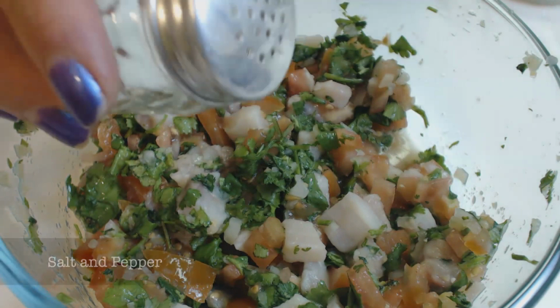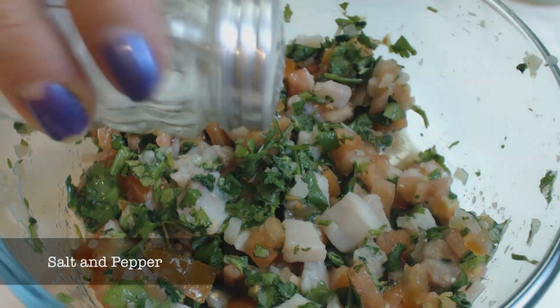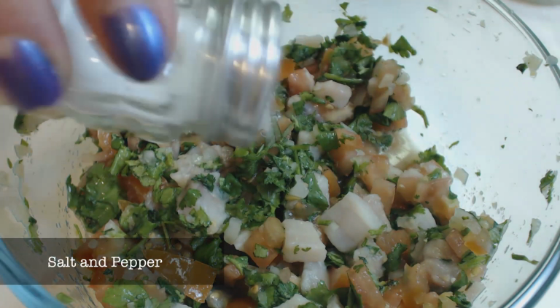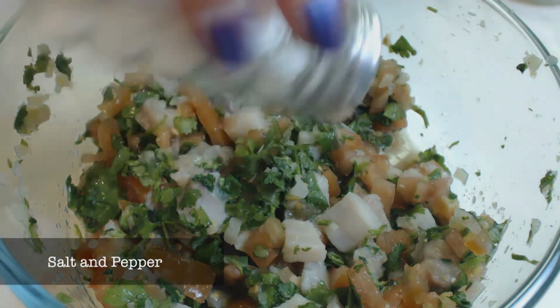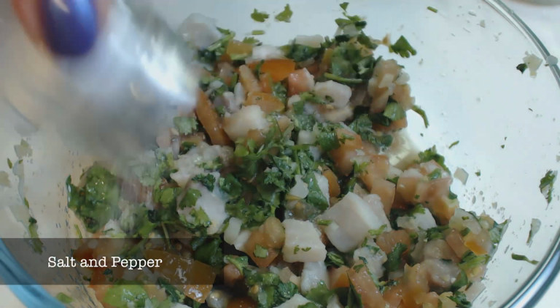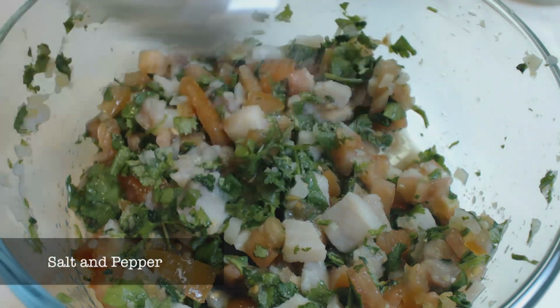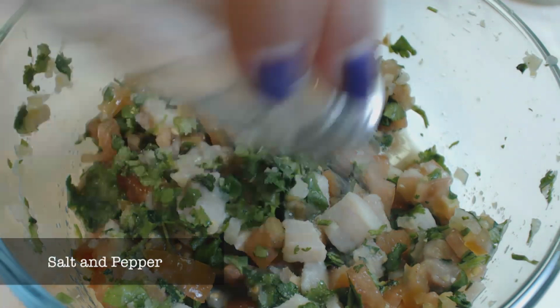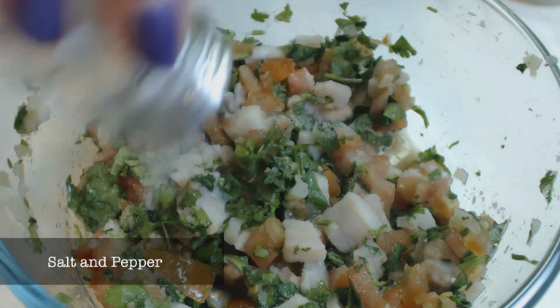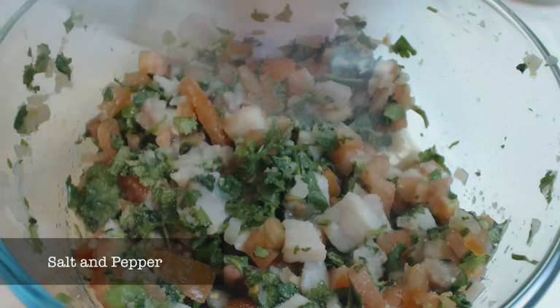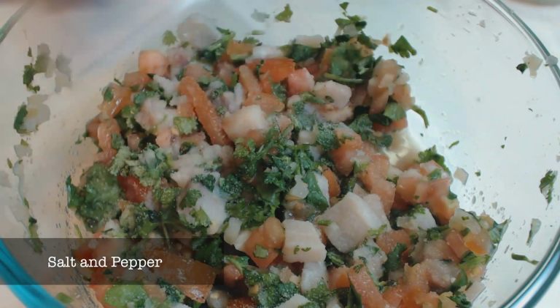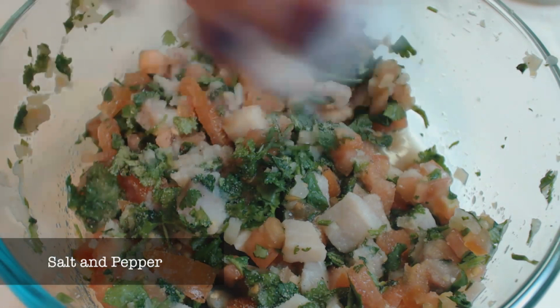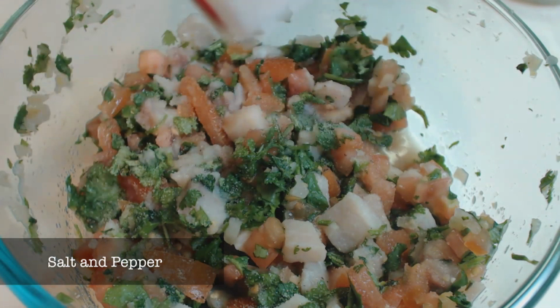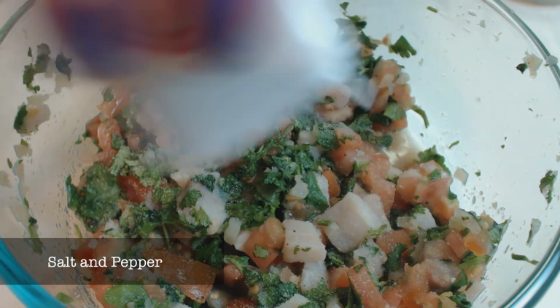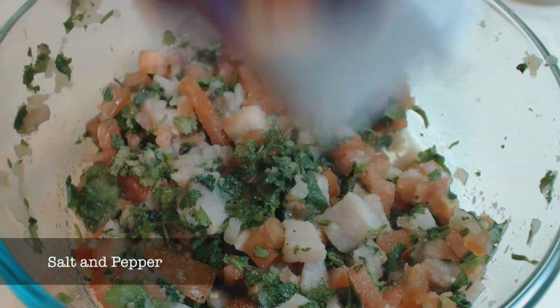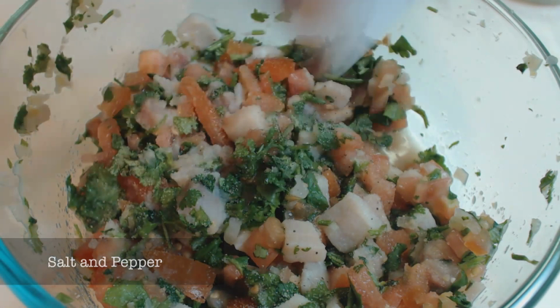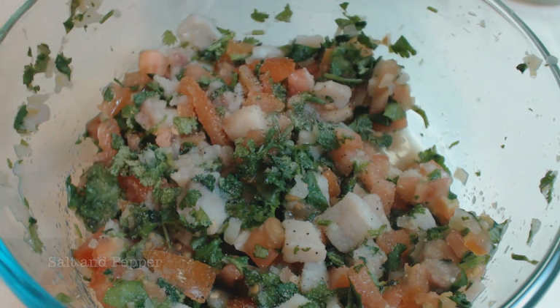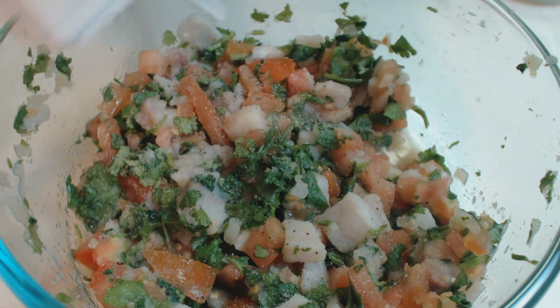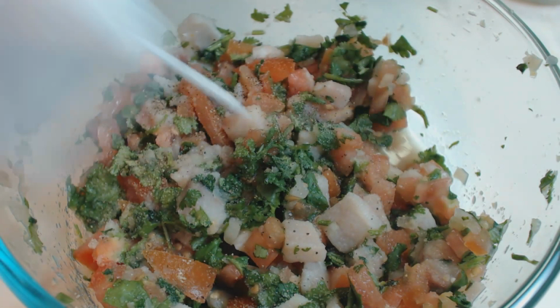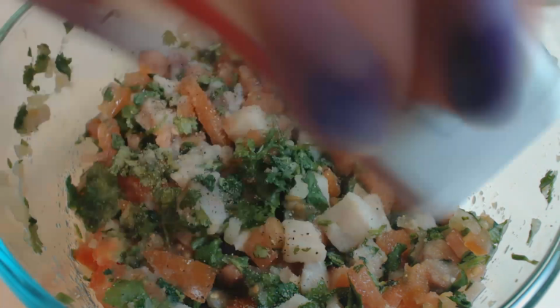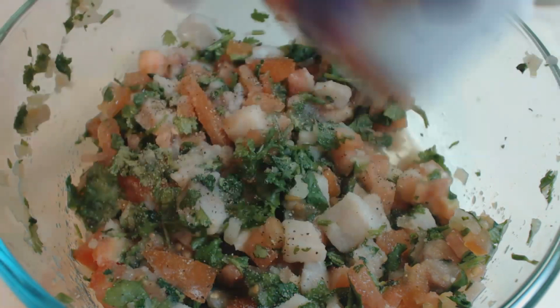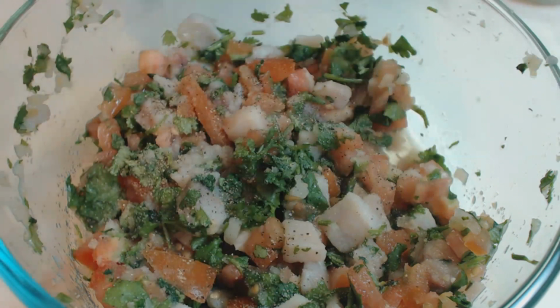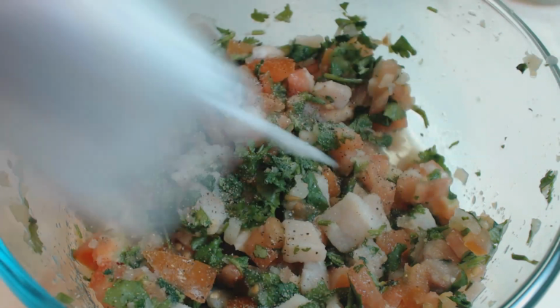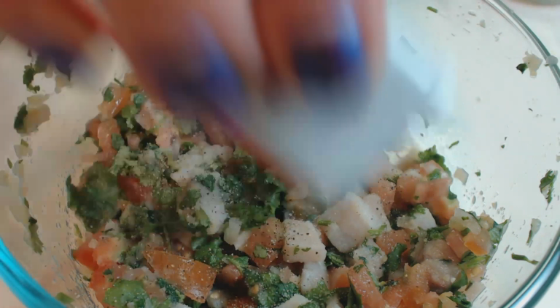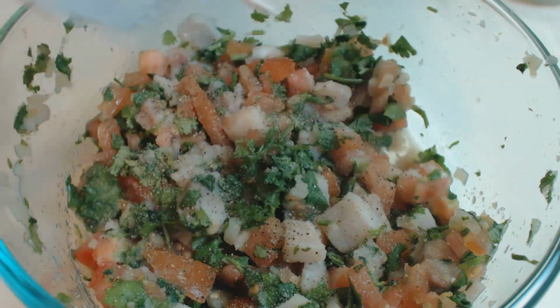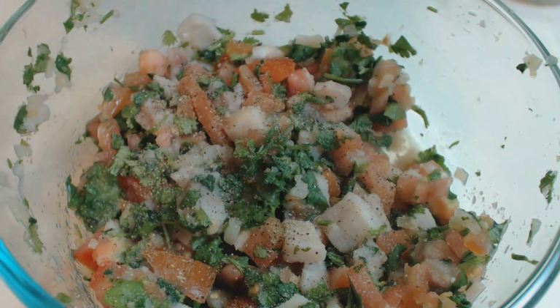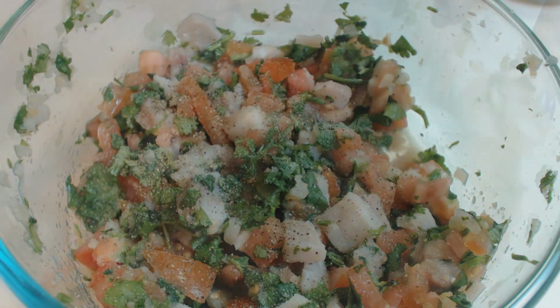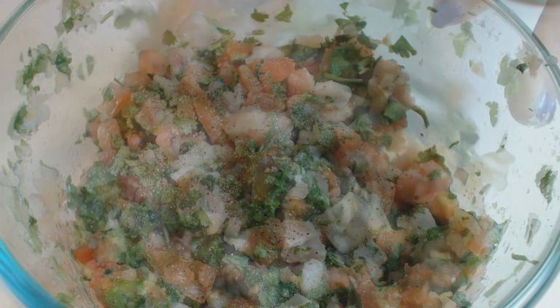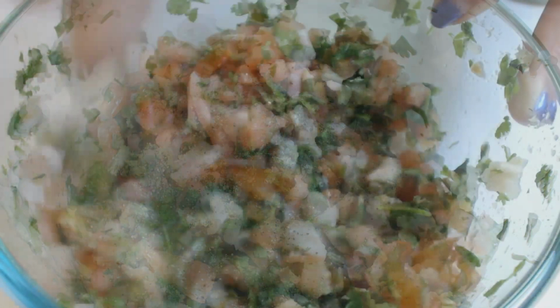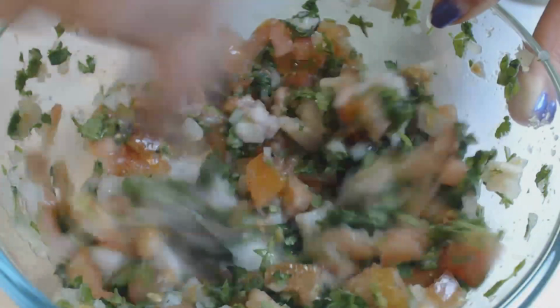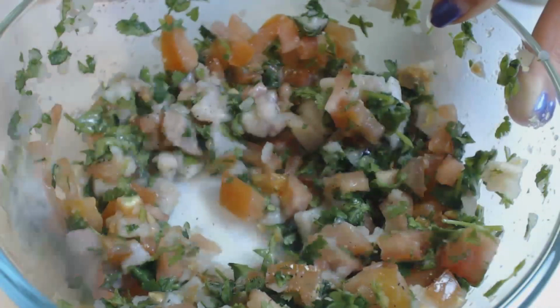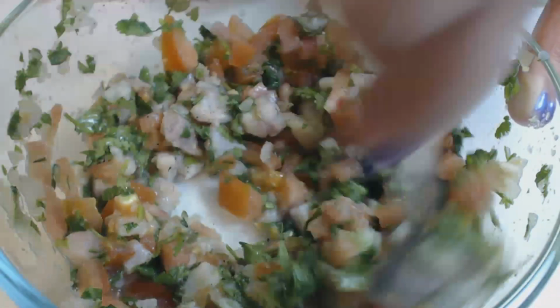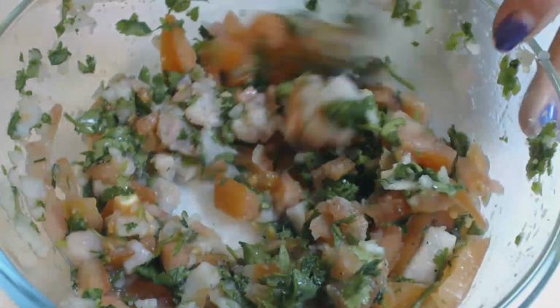Add a little bit of salt and some pepper. You'll want to taste it to make sure that it tastes perfect to you. And of course, mix it together.